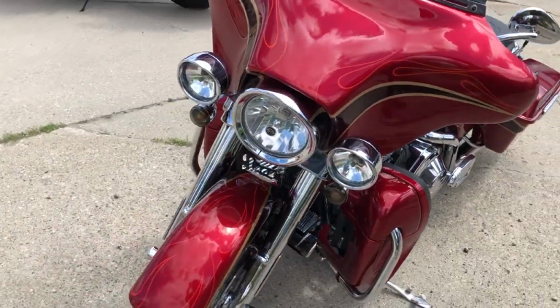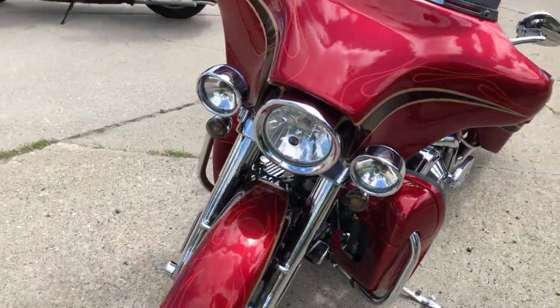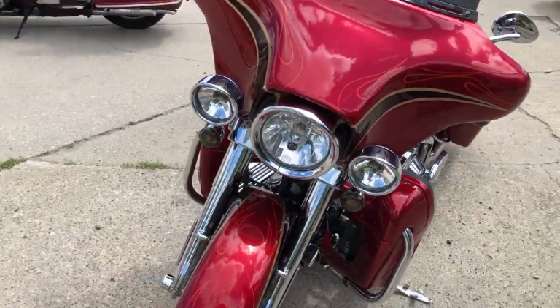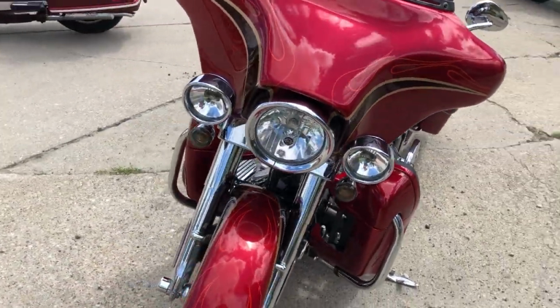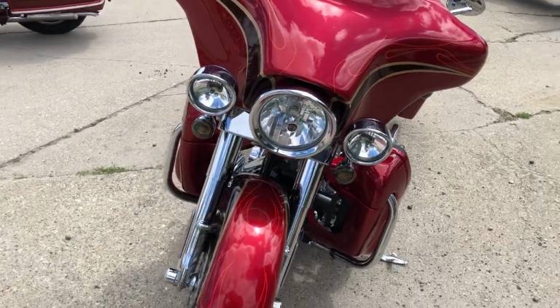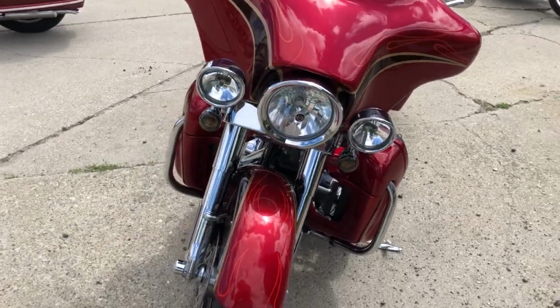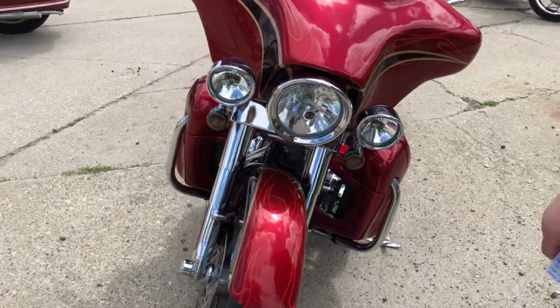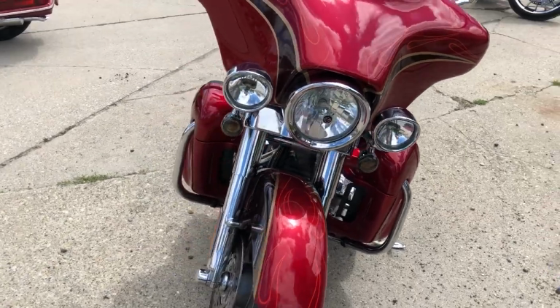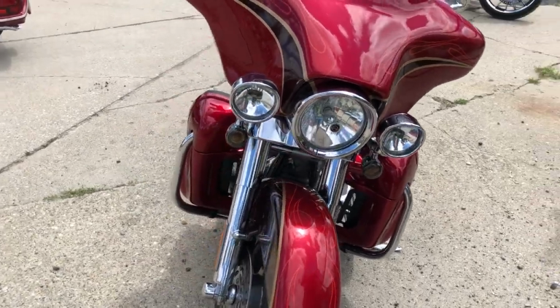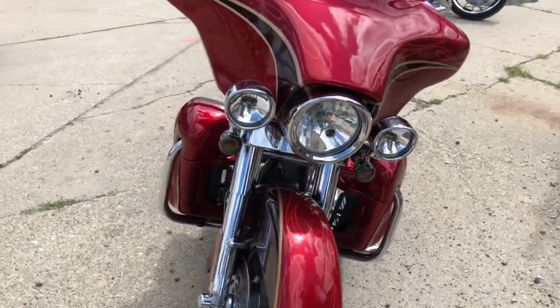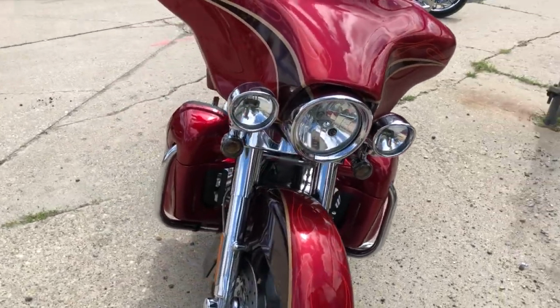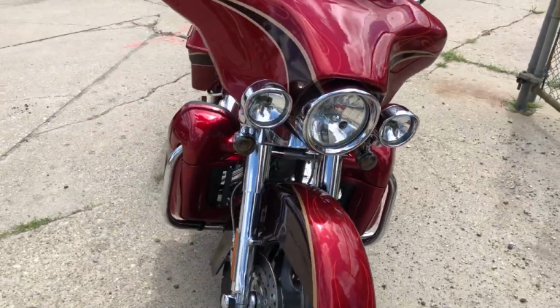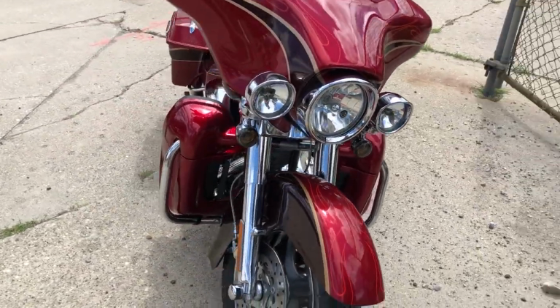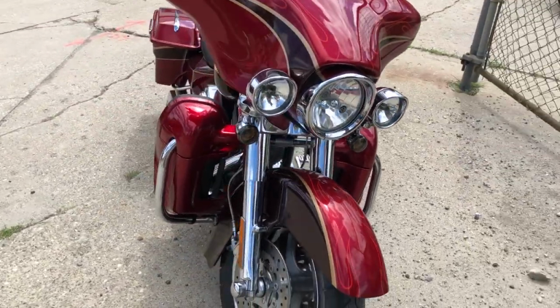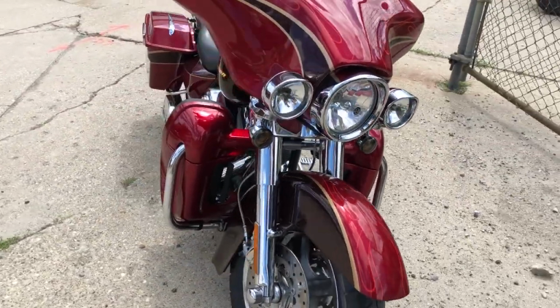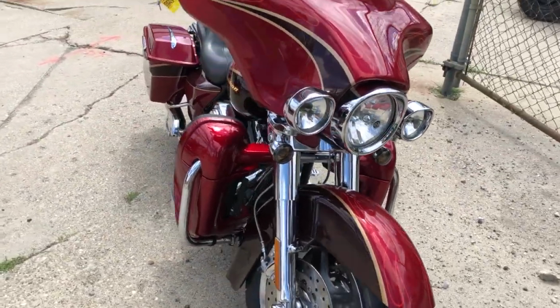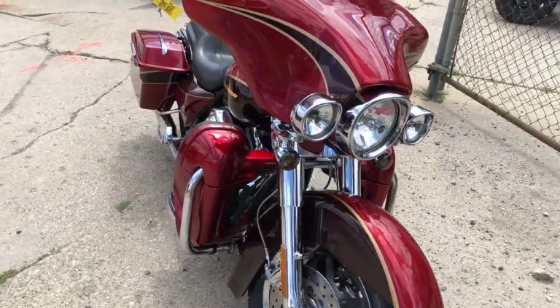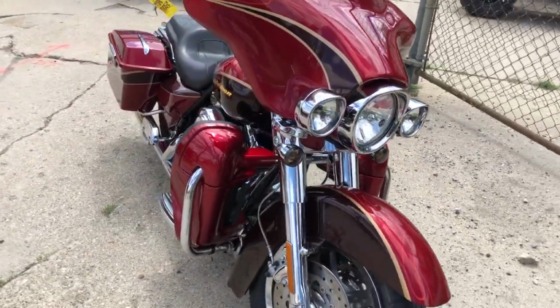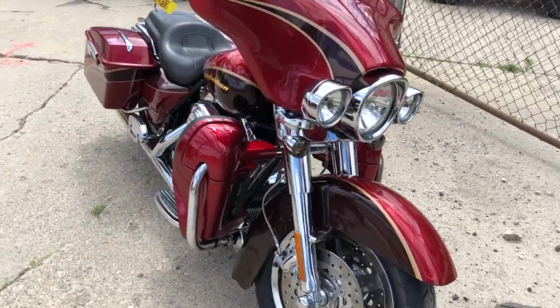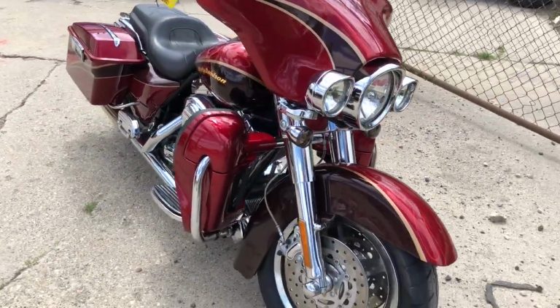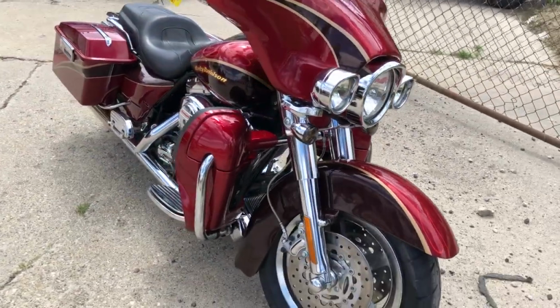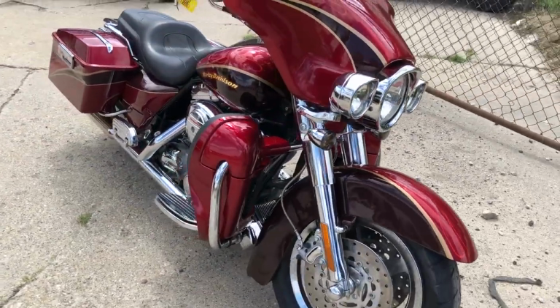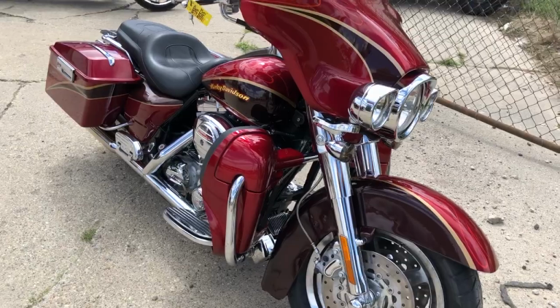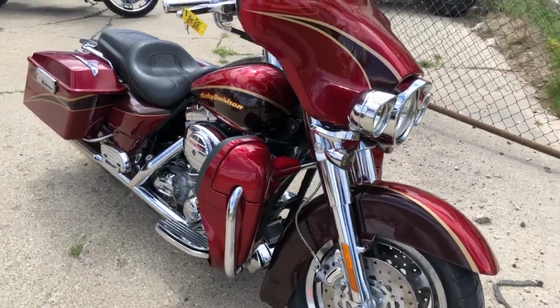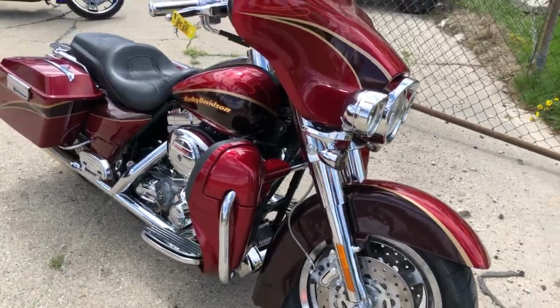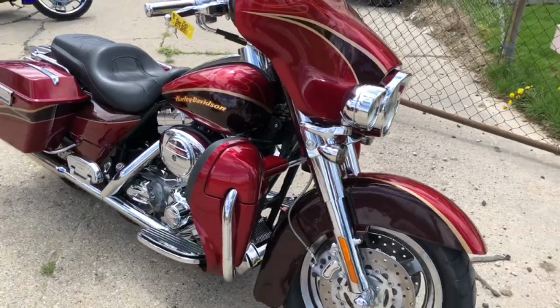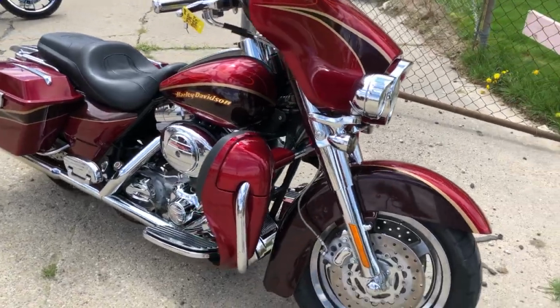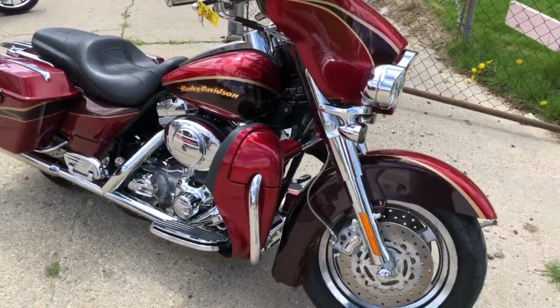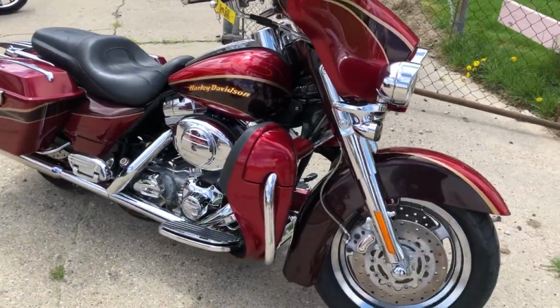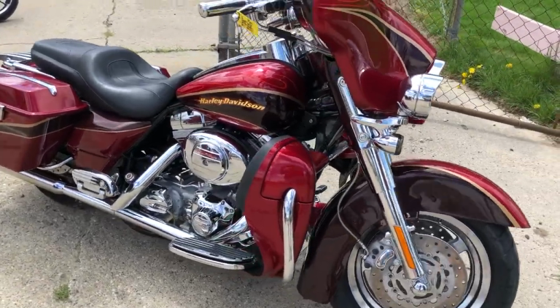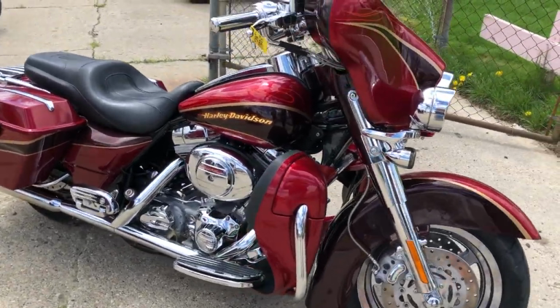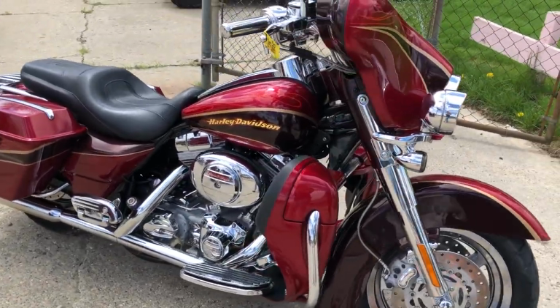We've got guaranteed financing. Over 200 pre-owned Harleys in stock — ready to go right now. Give us a call, we'll get it done. 810-648-9500.